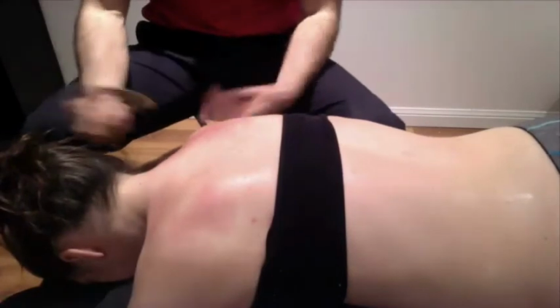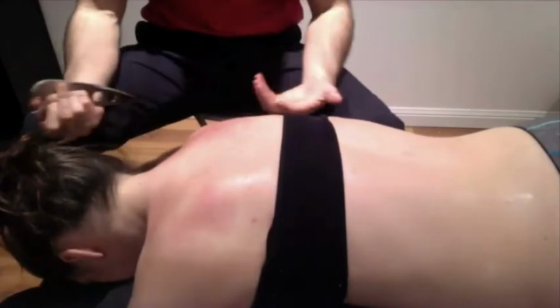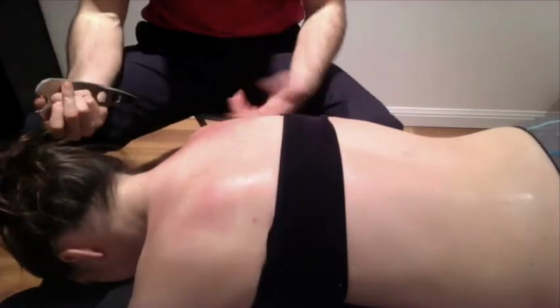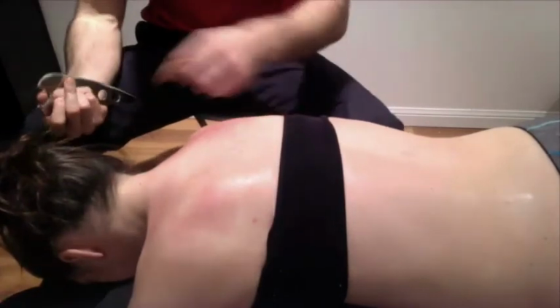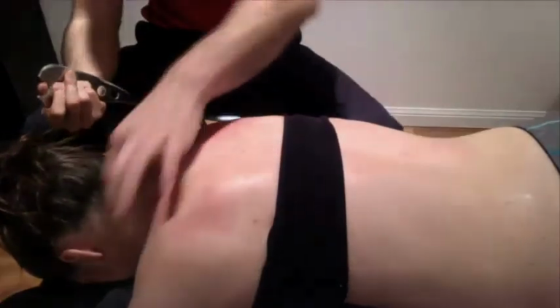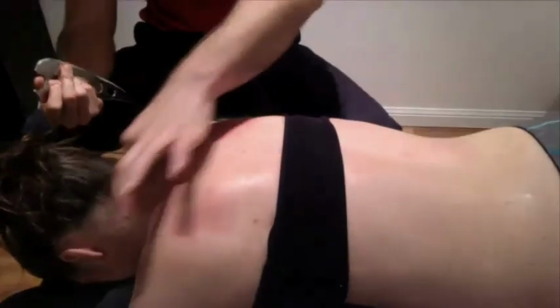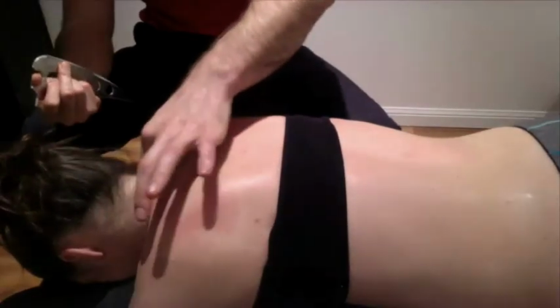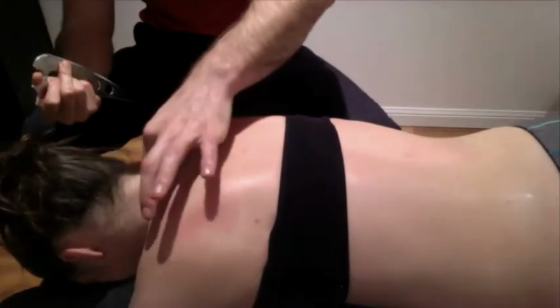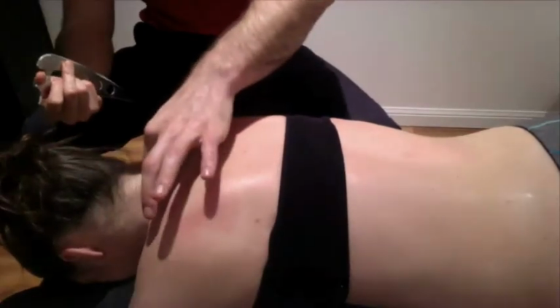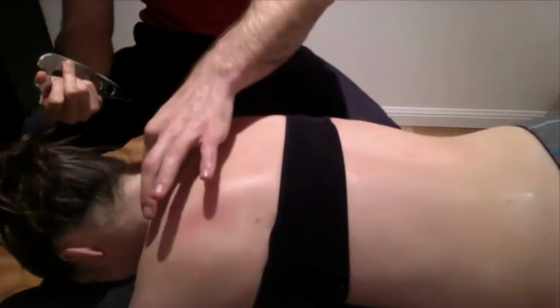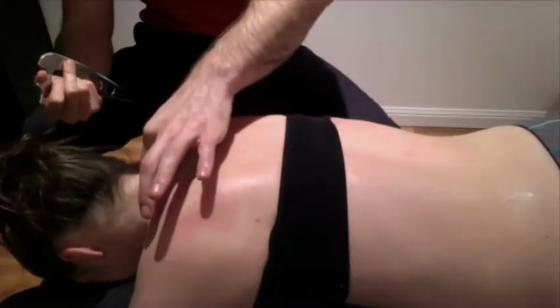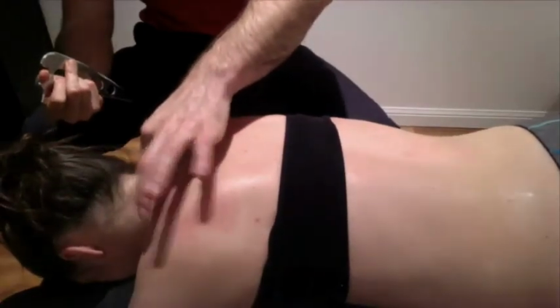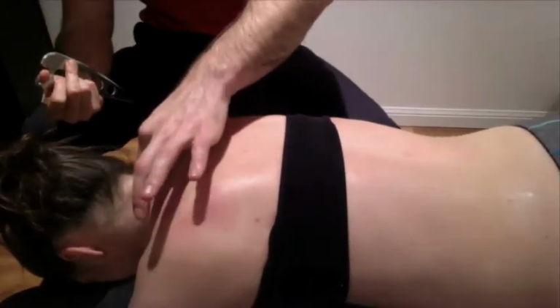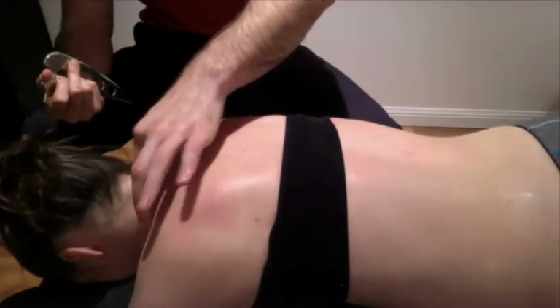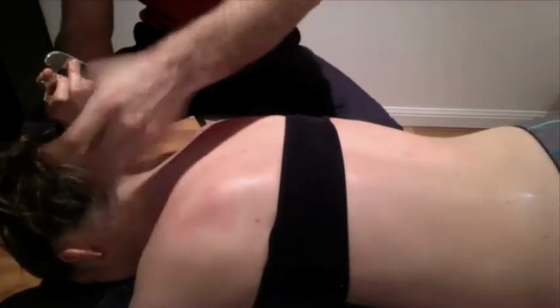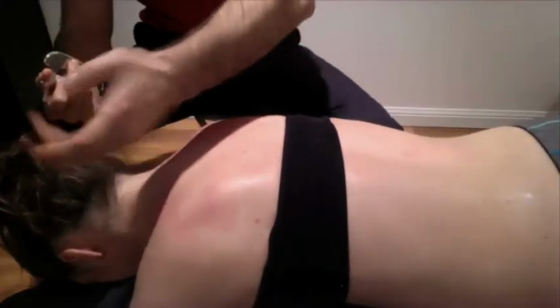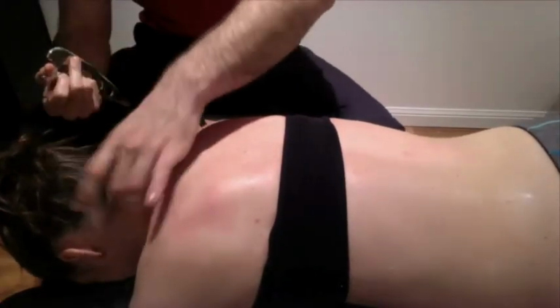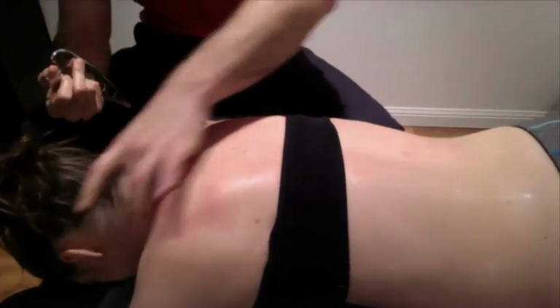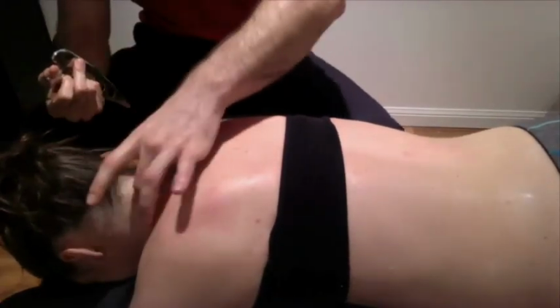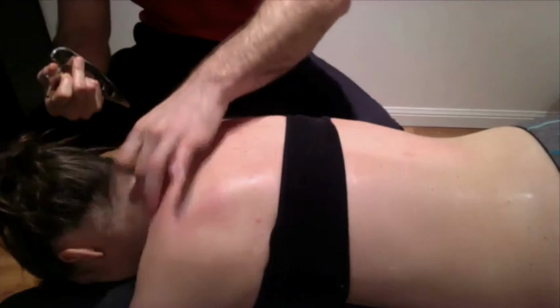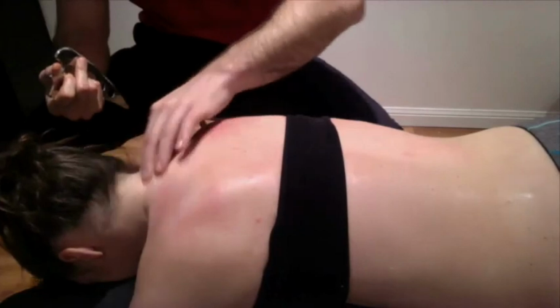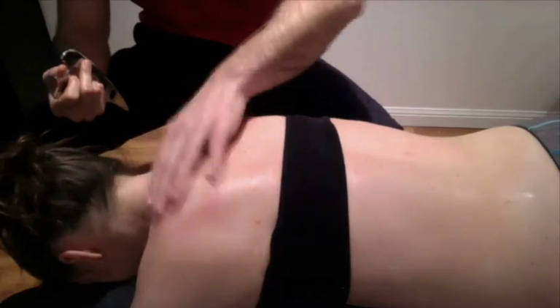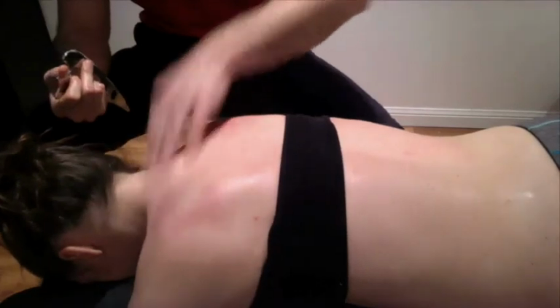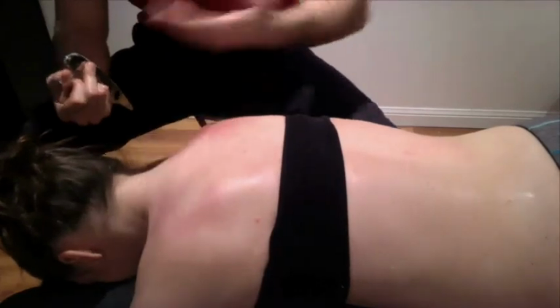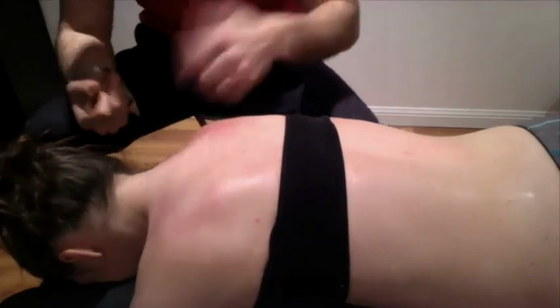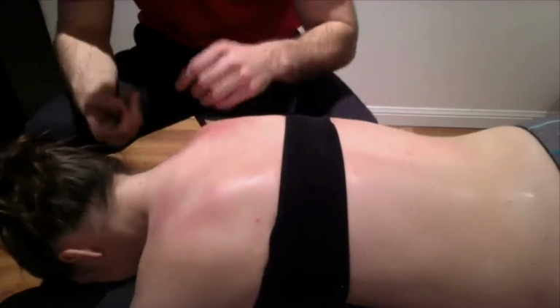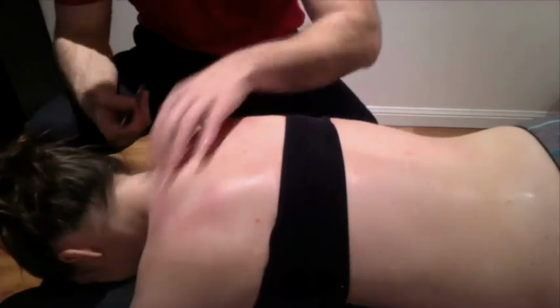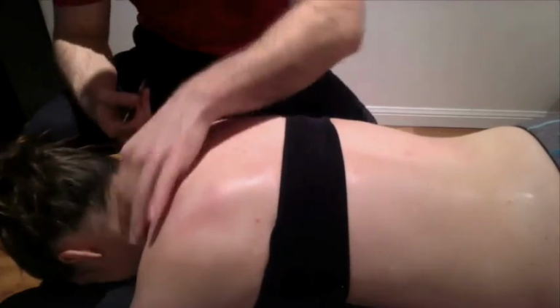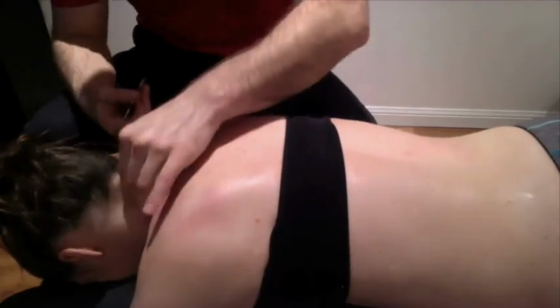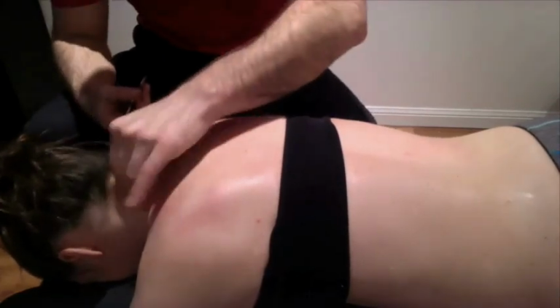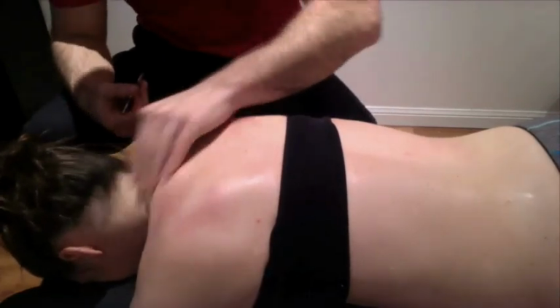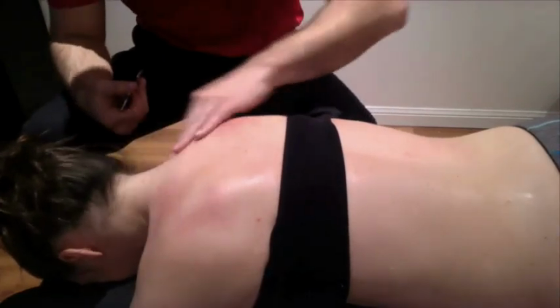In our previous videos, we also showed you how to work the cervical spine sort of downwards to the paraspinals. So if you want to see that, you can look up some of our past videos.